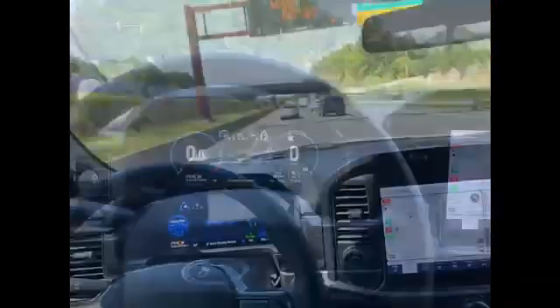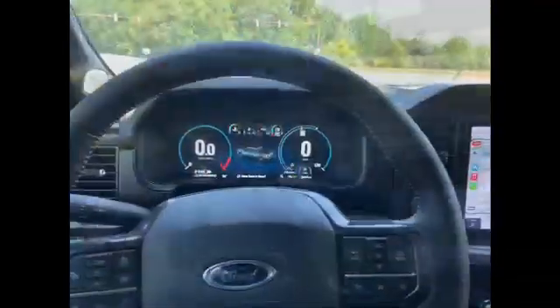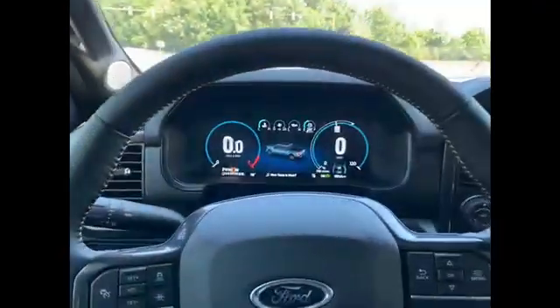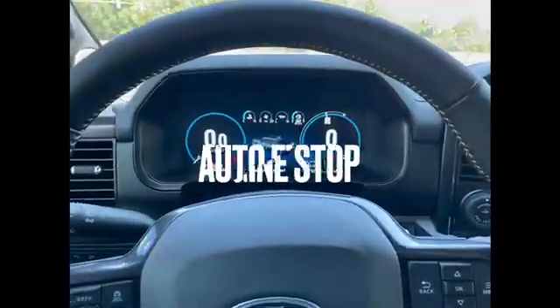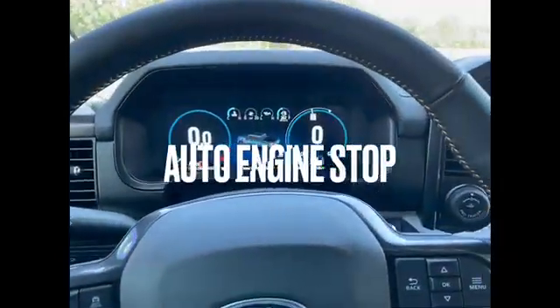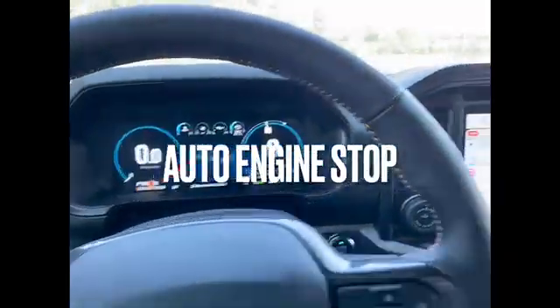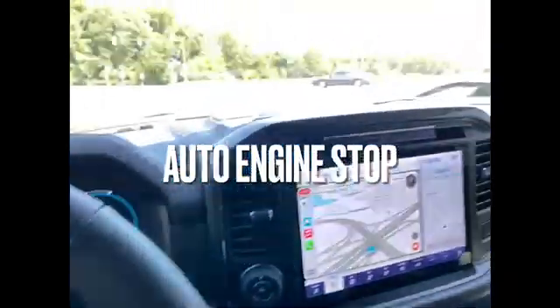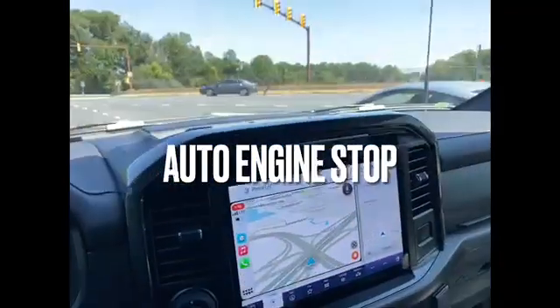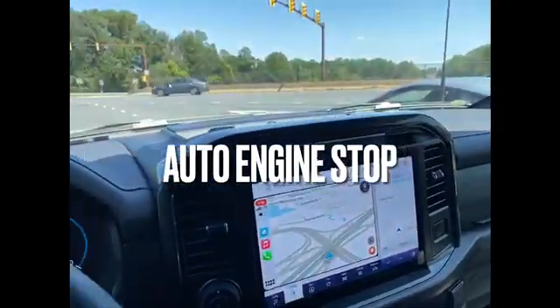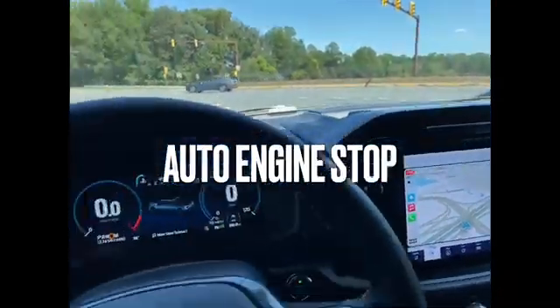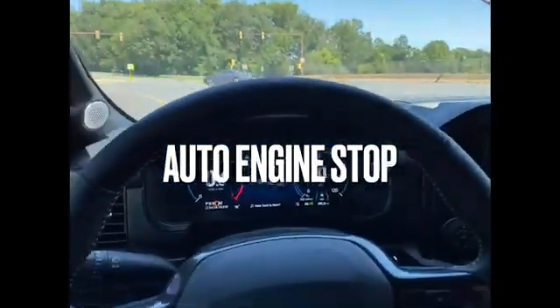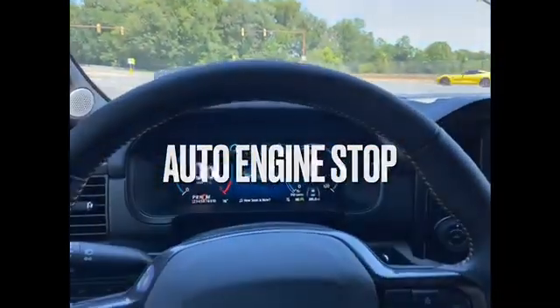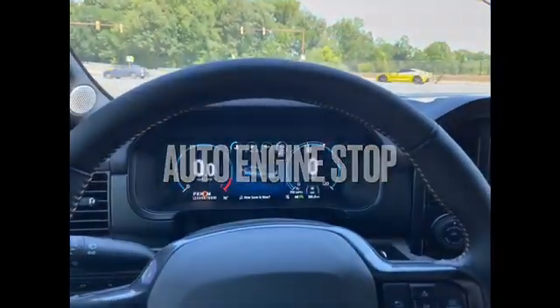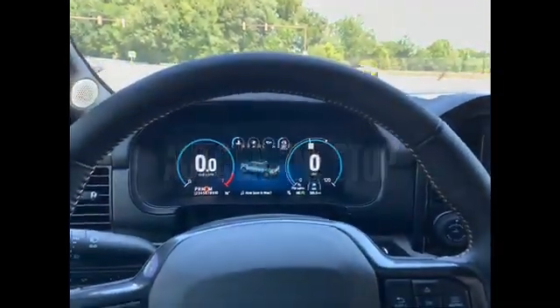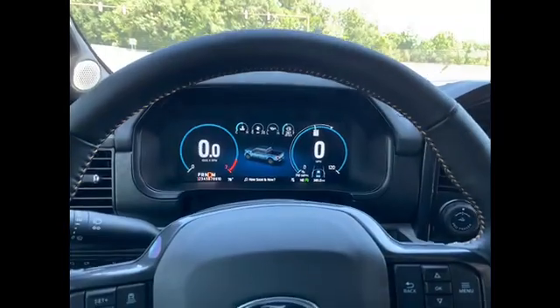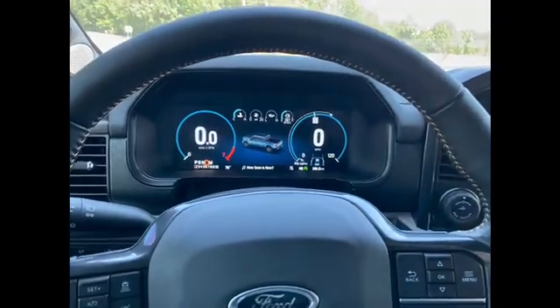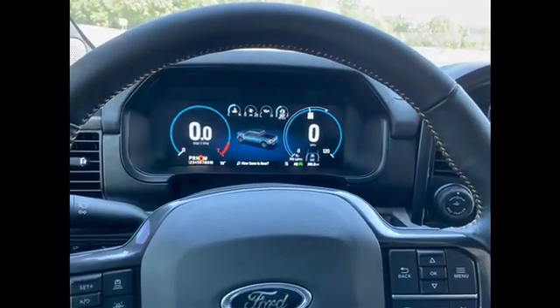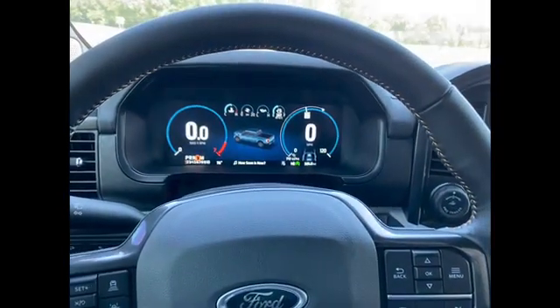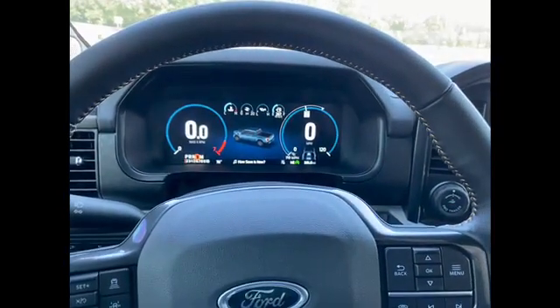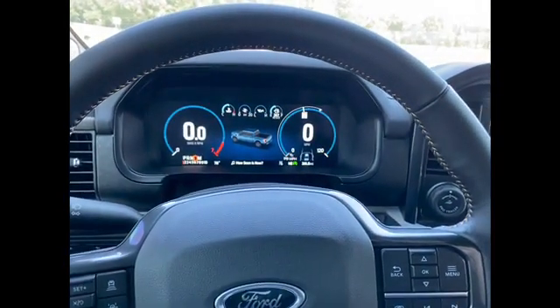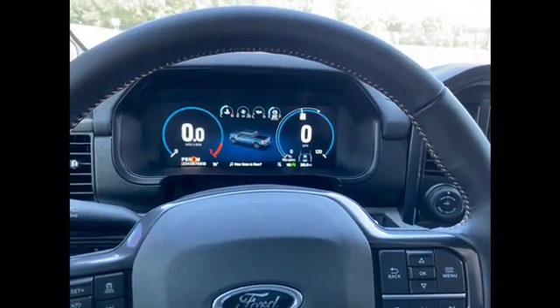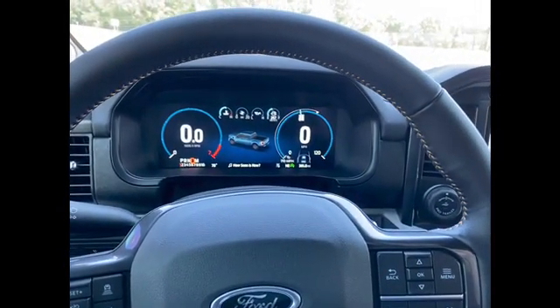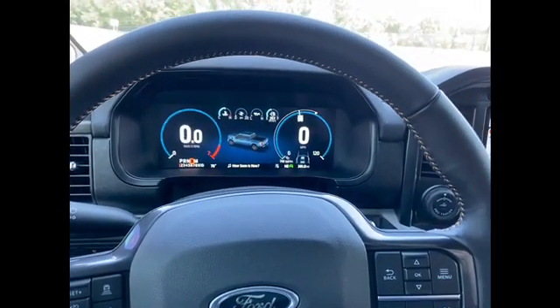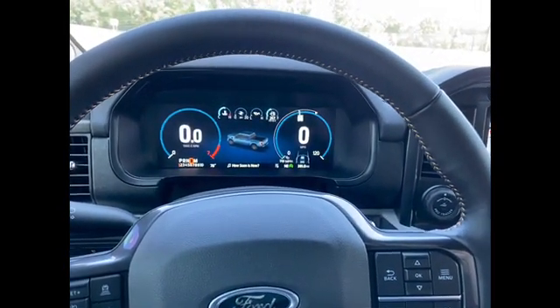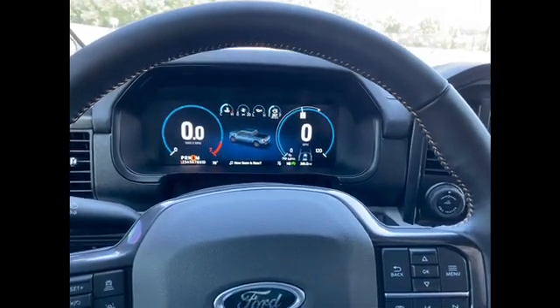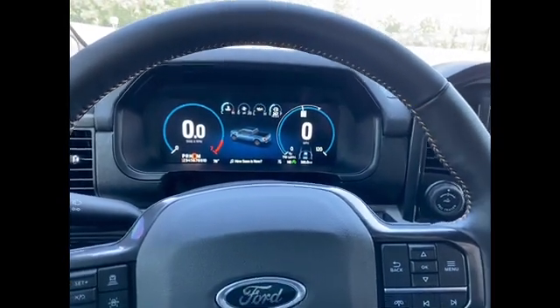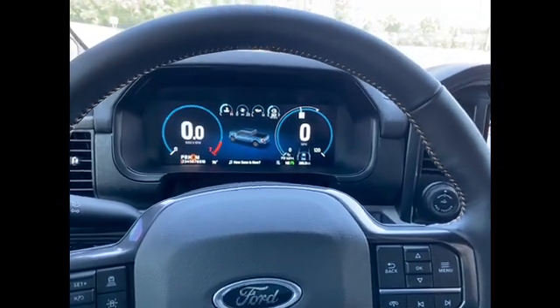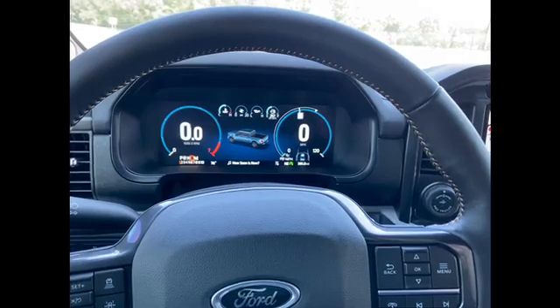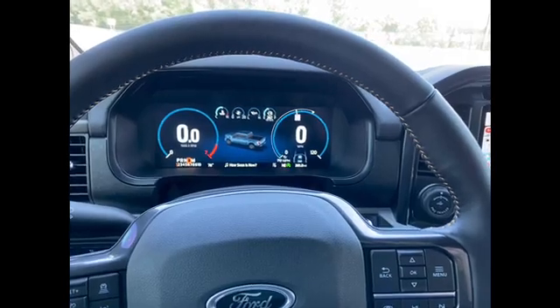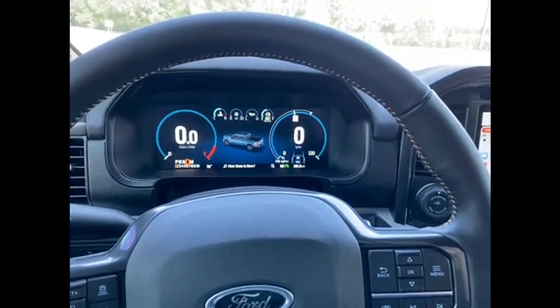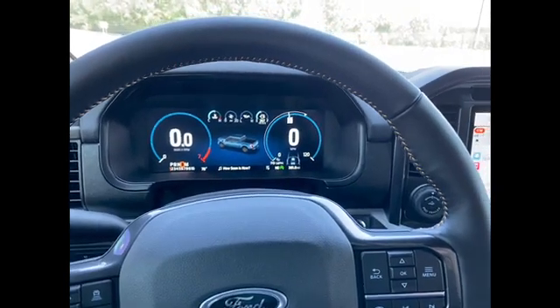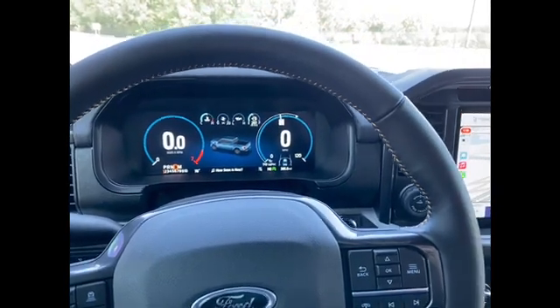How about that engine auto-stop feature — what do you think of that? I think a lot of people hate it, but the engine is off as we sit at the light. How much fuel economy does it actually save you? I think it's very debatable.